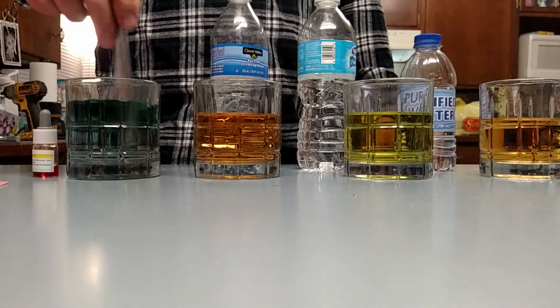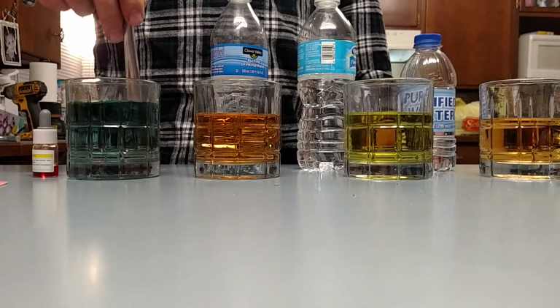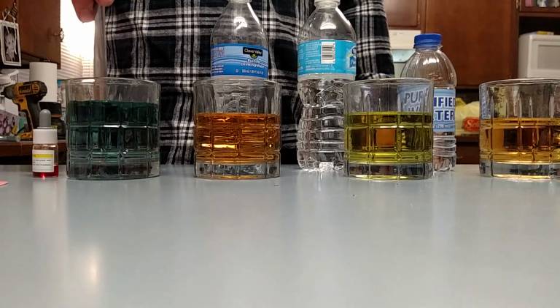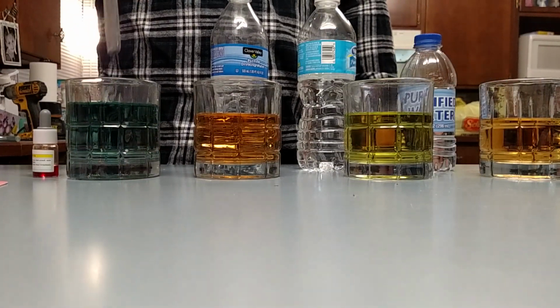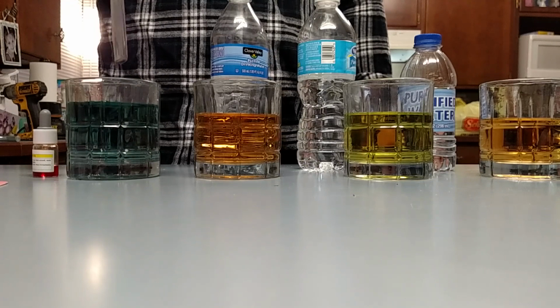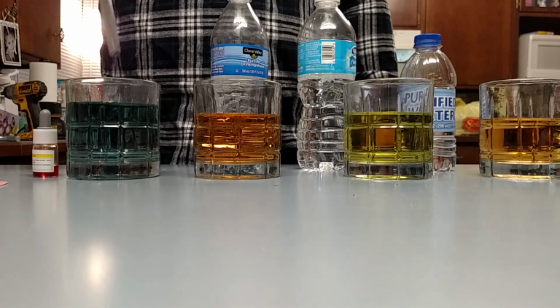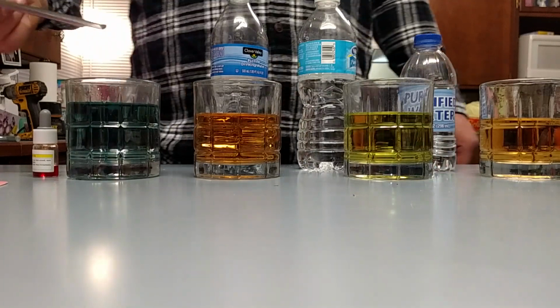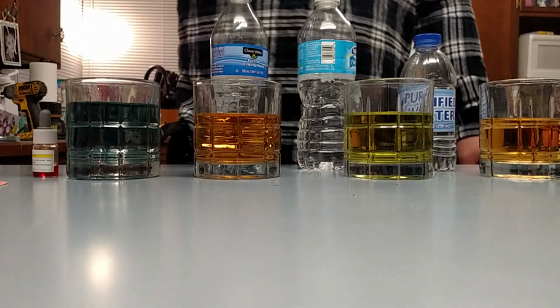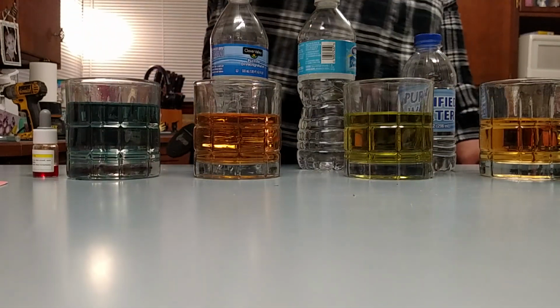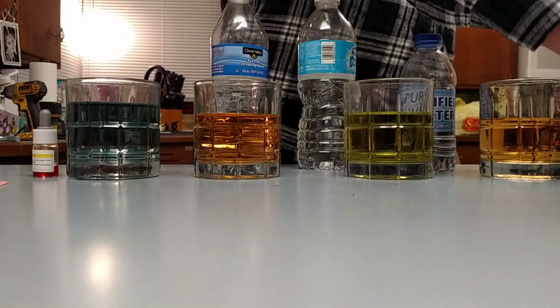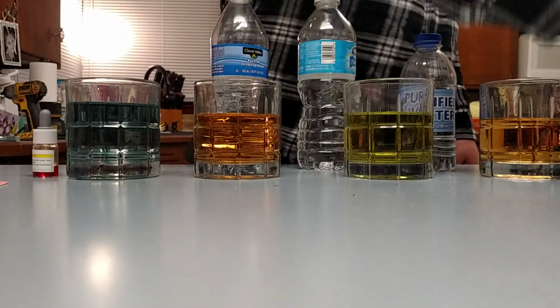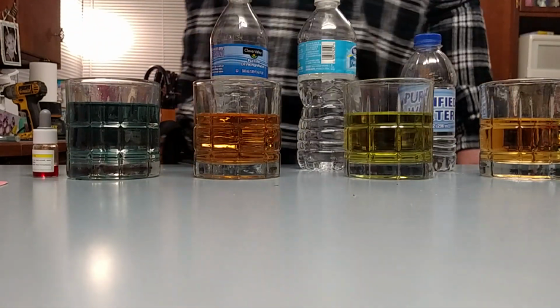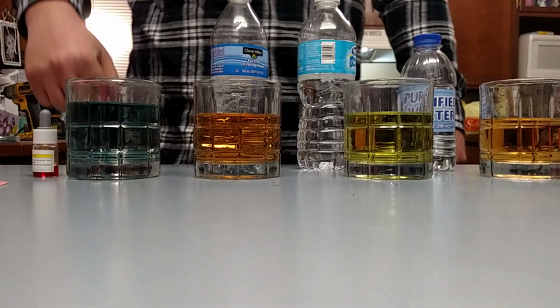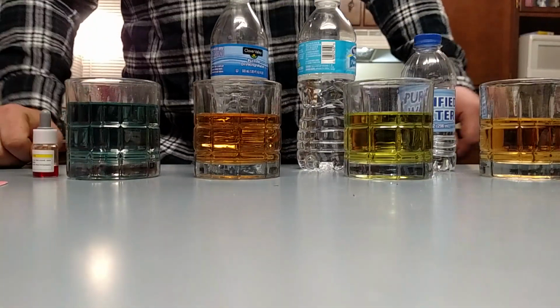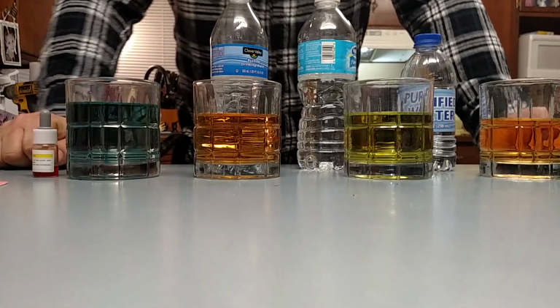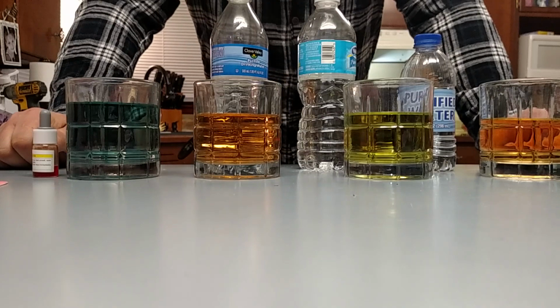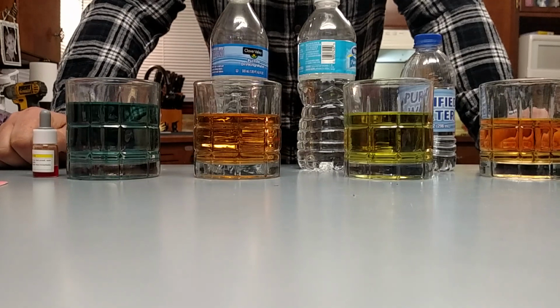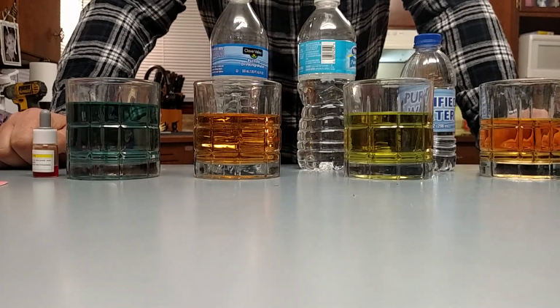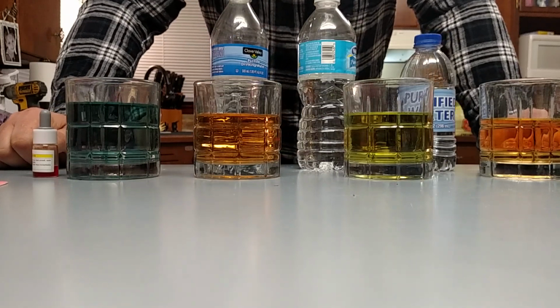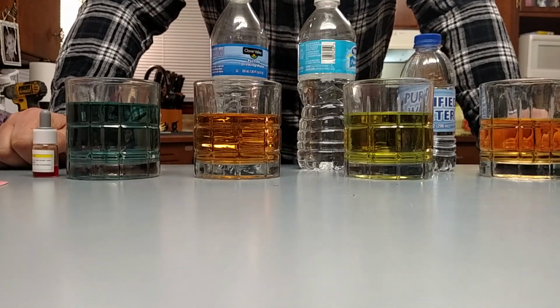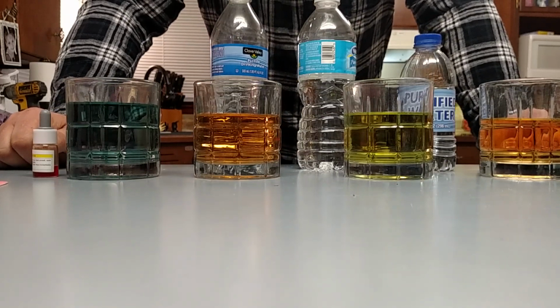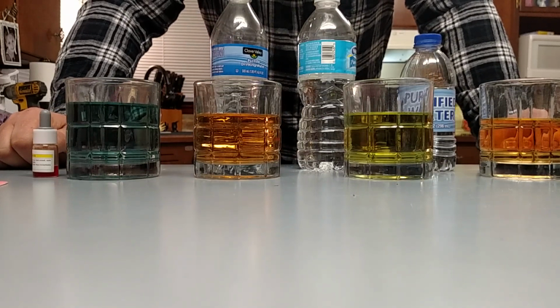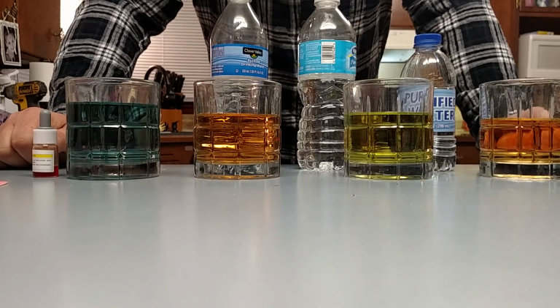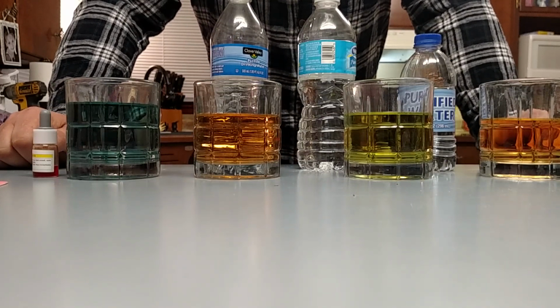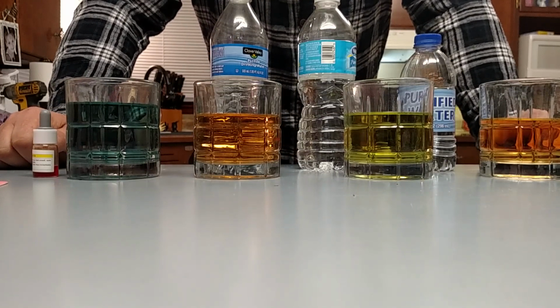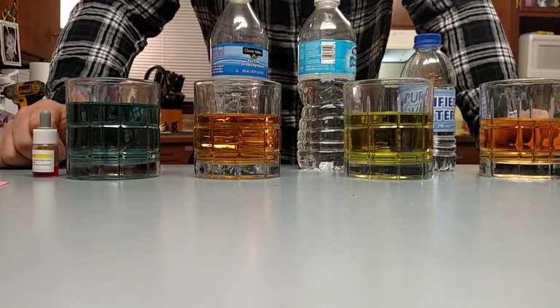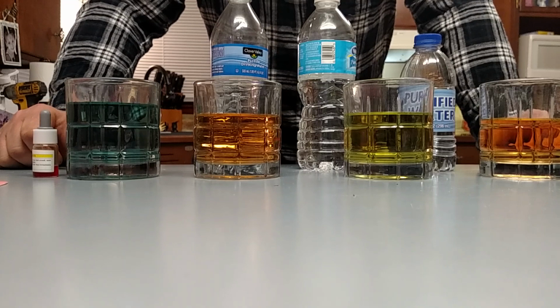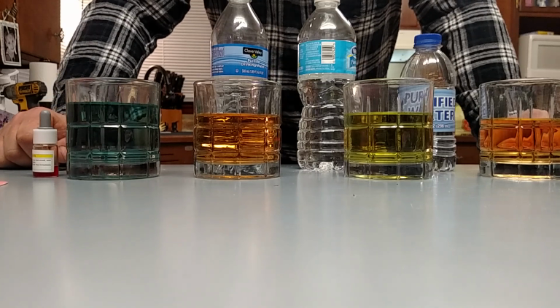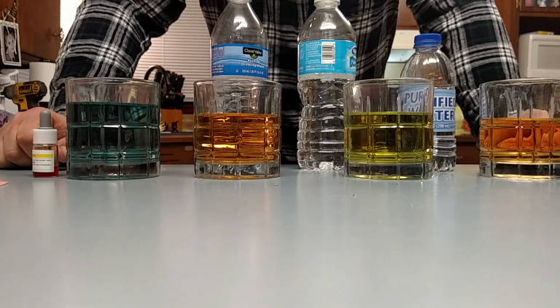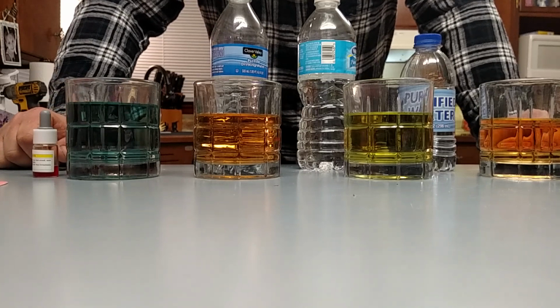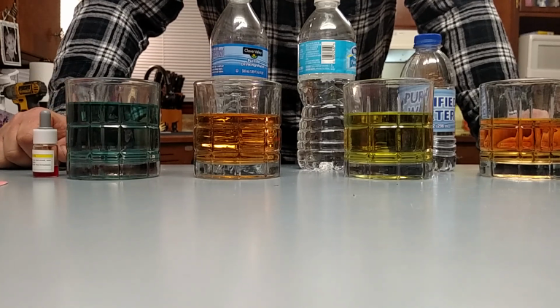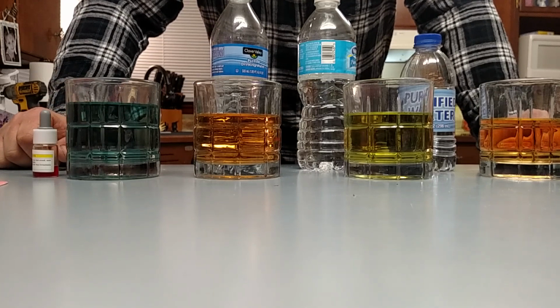Look at that — tap water from either Gallien, Ohio or Shelby. I now have a cistern and get it brought in, so that's some pretty dang alkaline water.